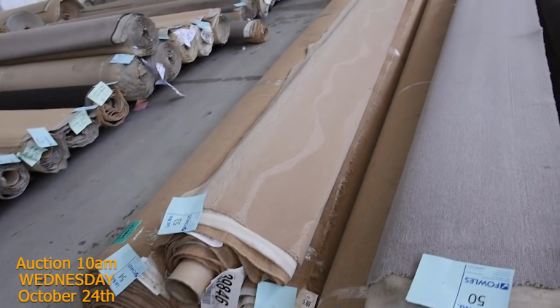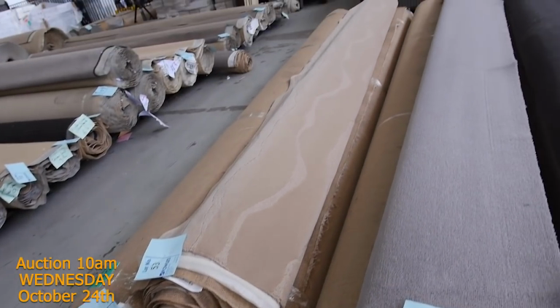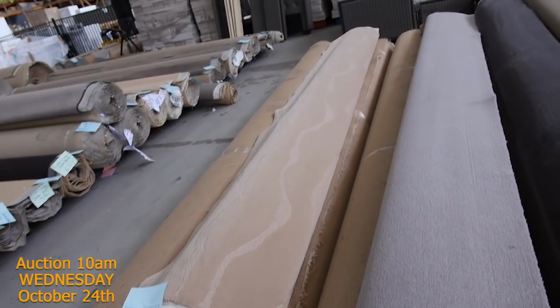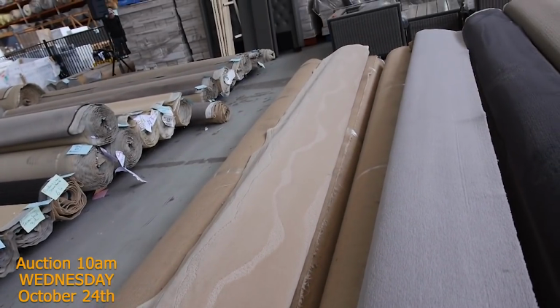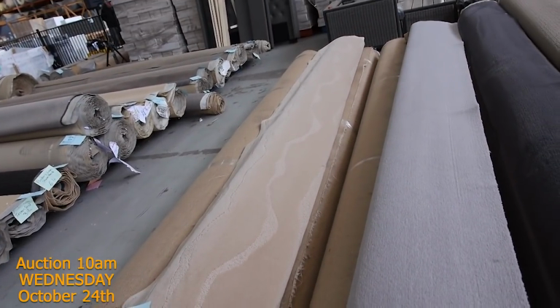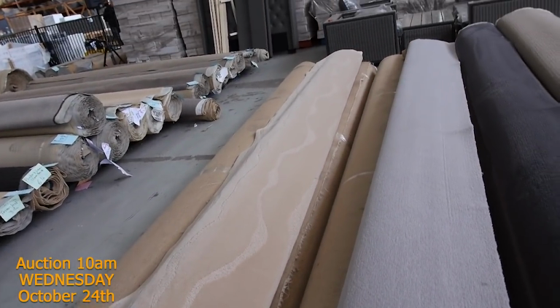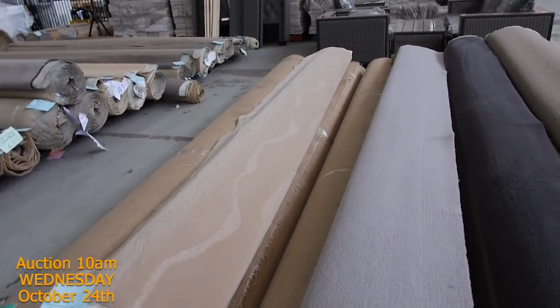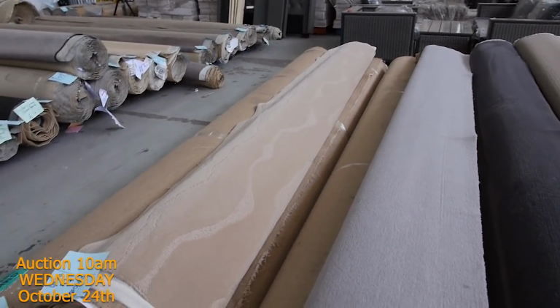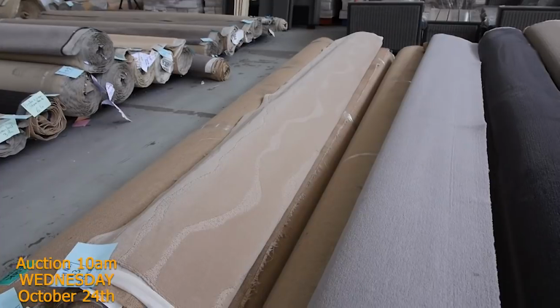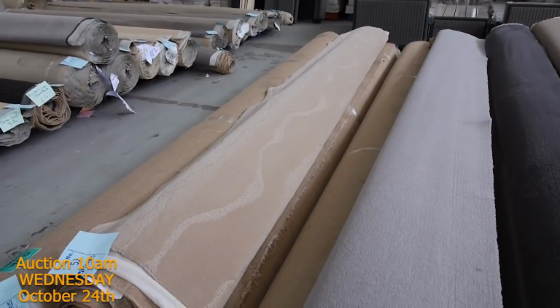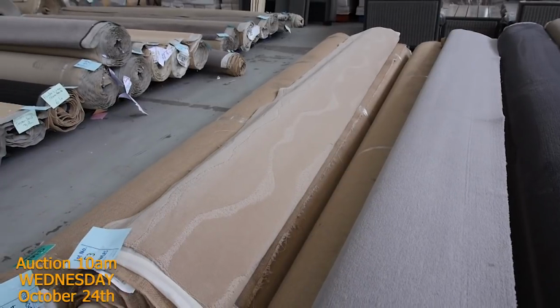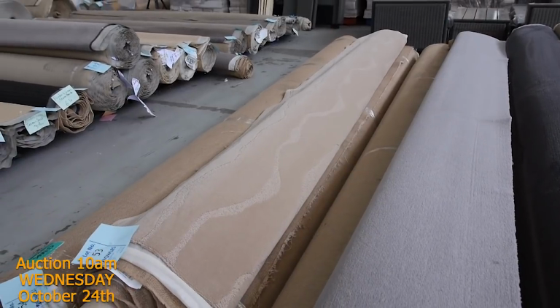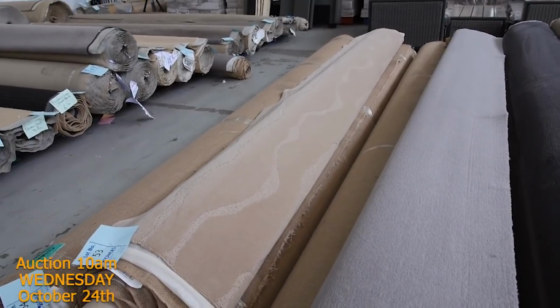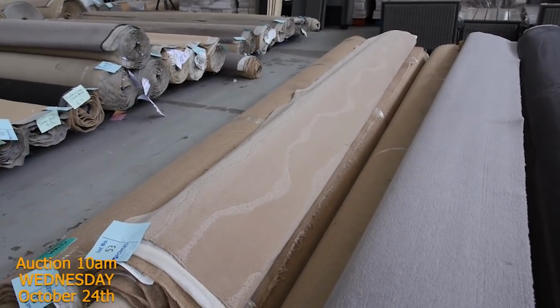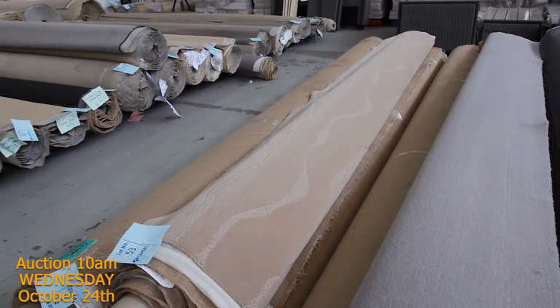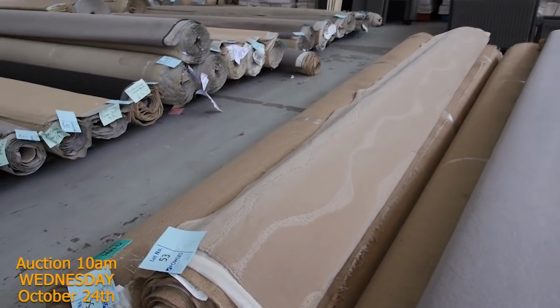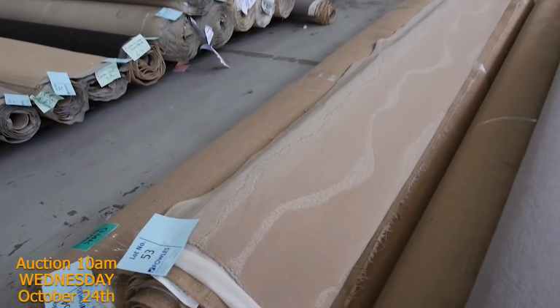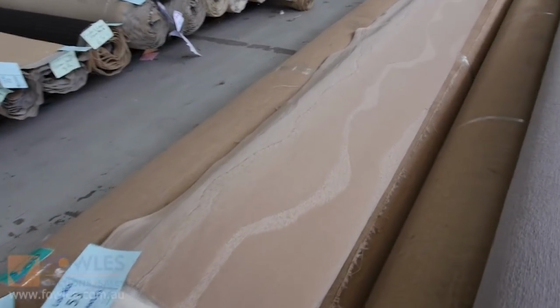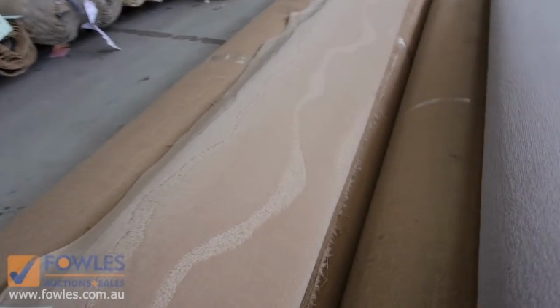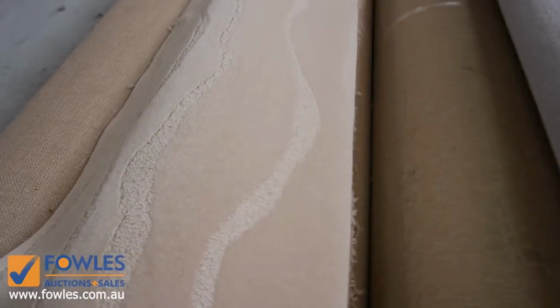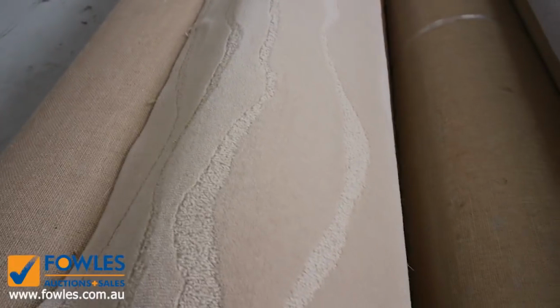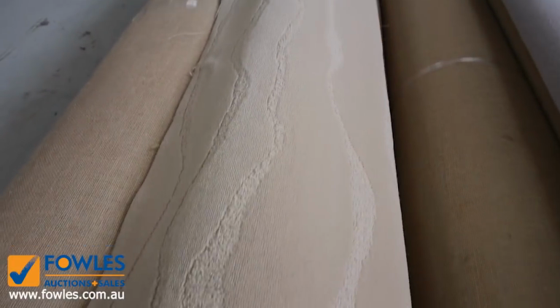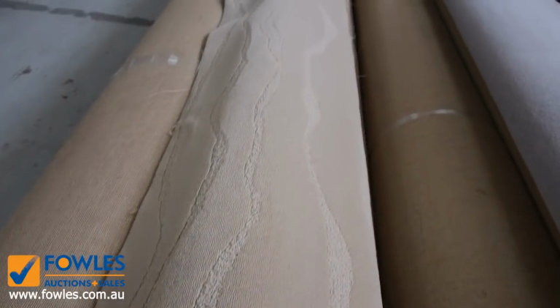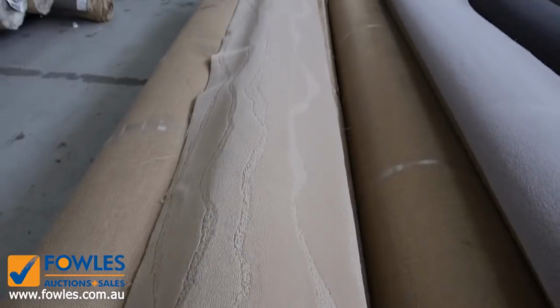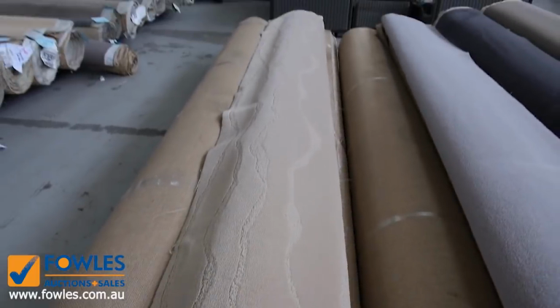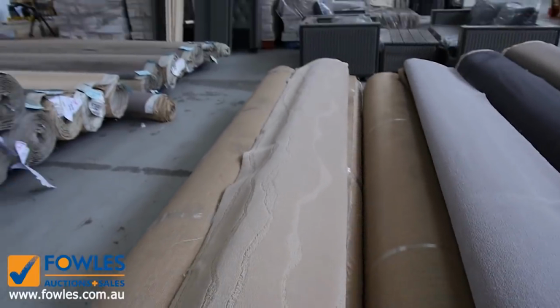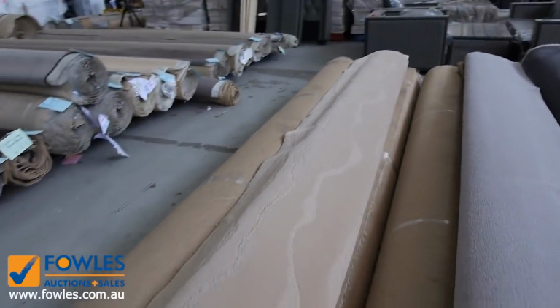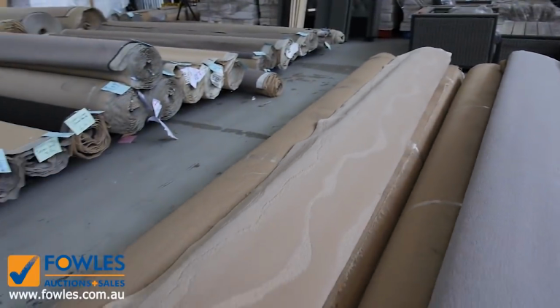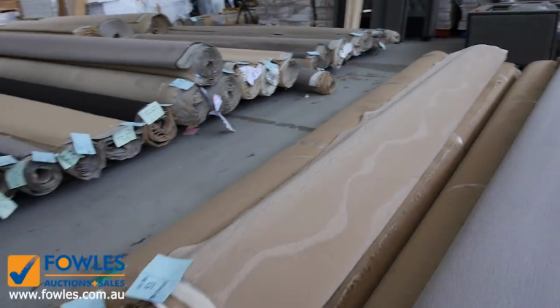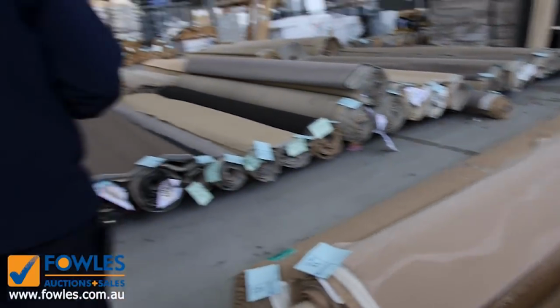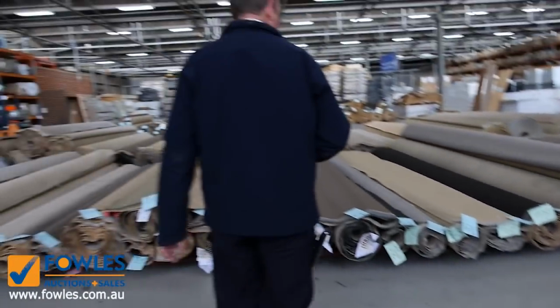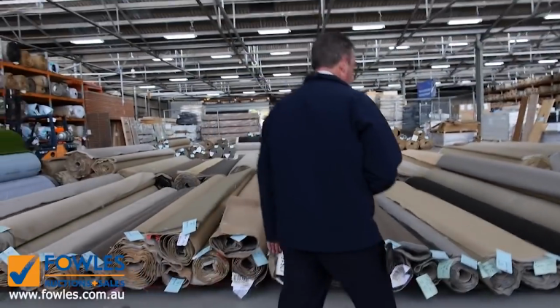We're going to put these up together and the winner can take whatever they like. Have a look at that pattern — it's absolutely sensational. It'll look beautiful as a rug, you can do rooms with it, and you can probably get three or four rooms out of that lot. Really good-looking carpet.